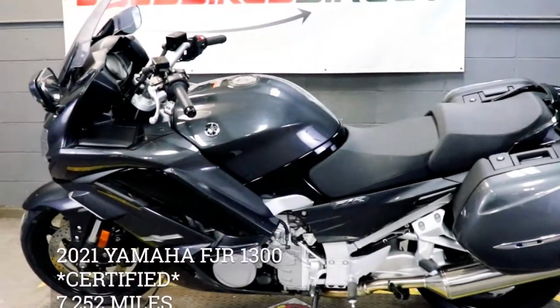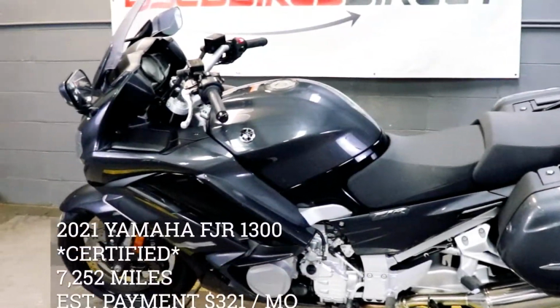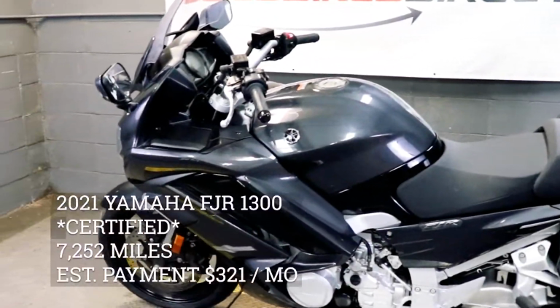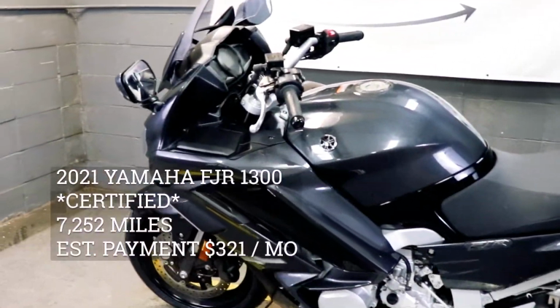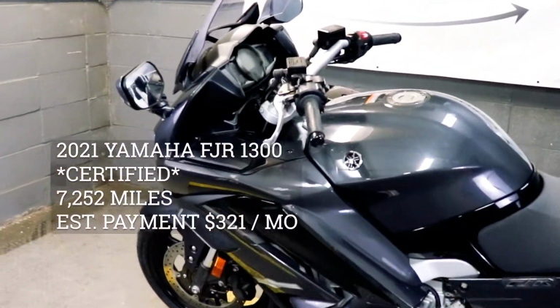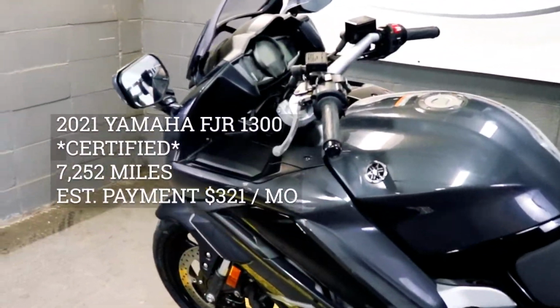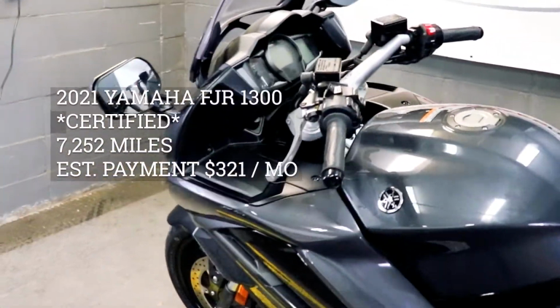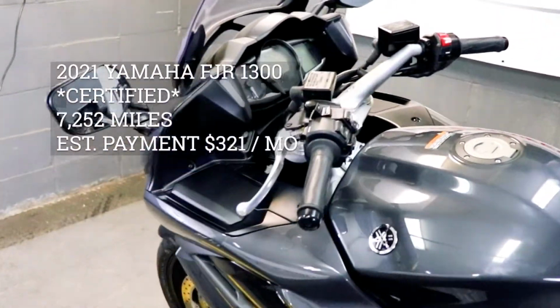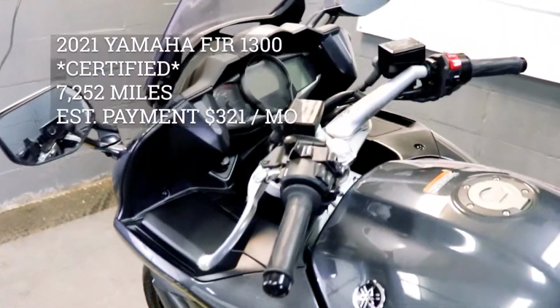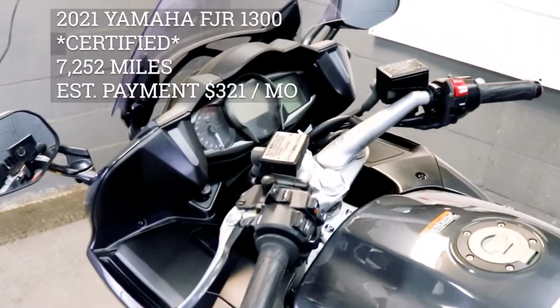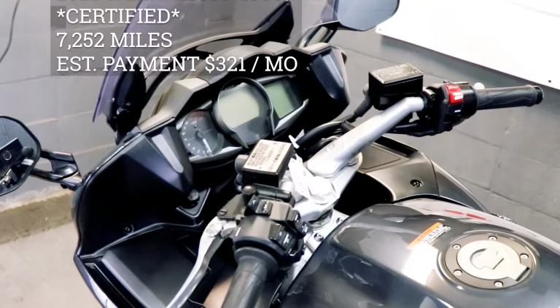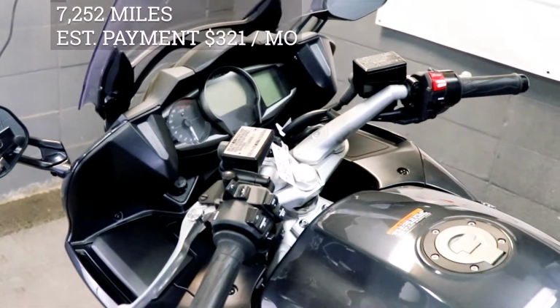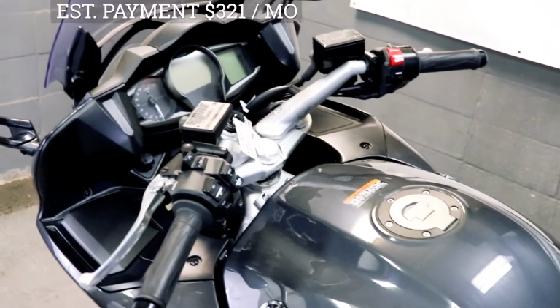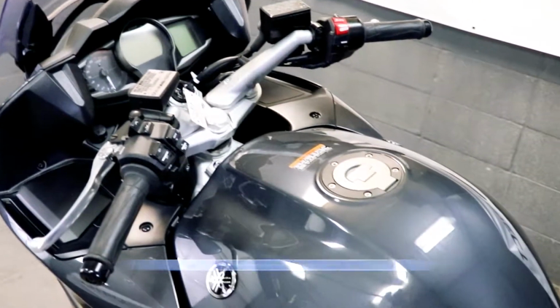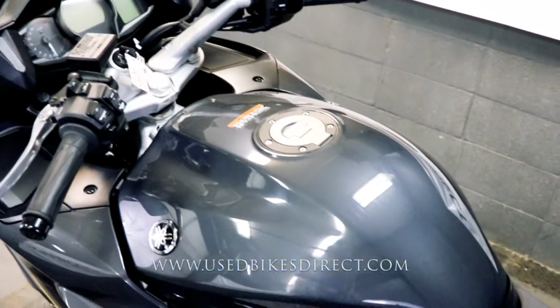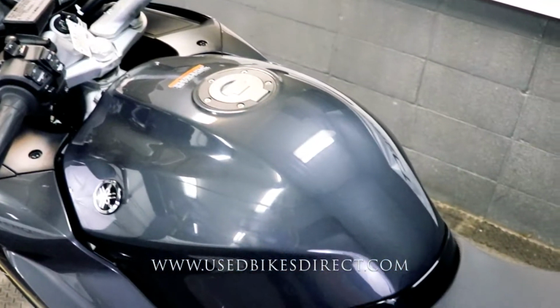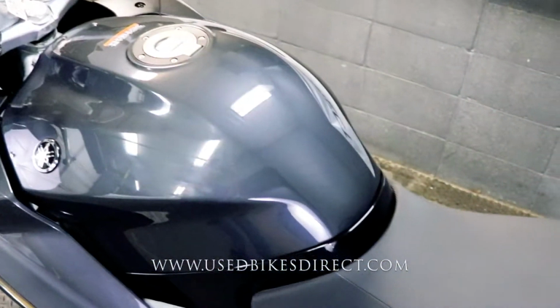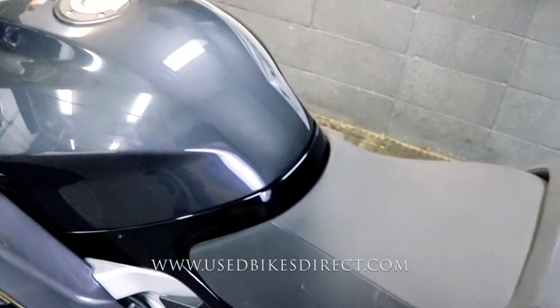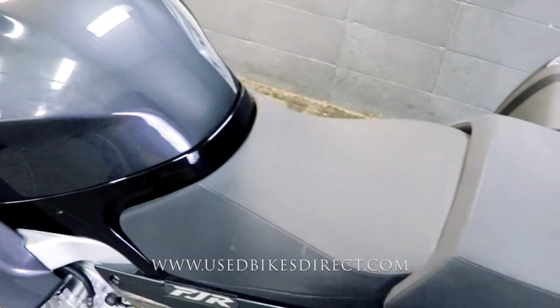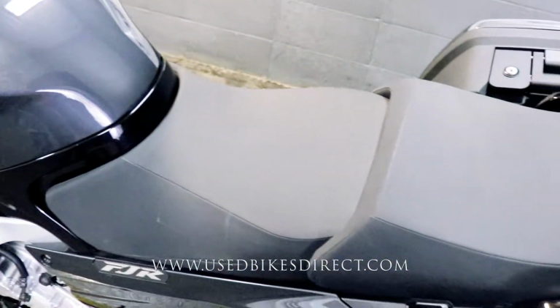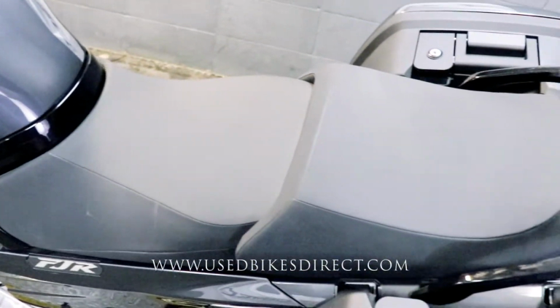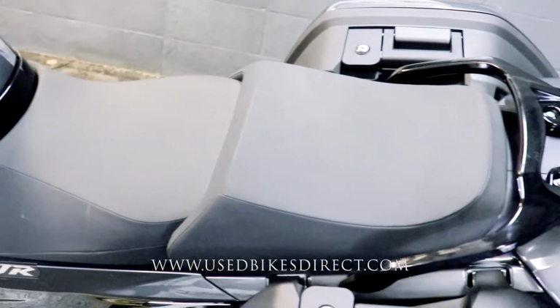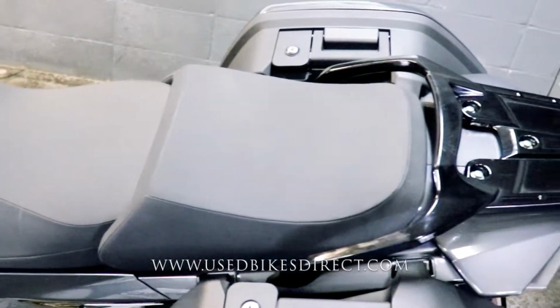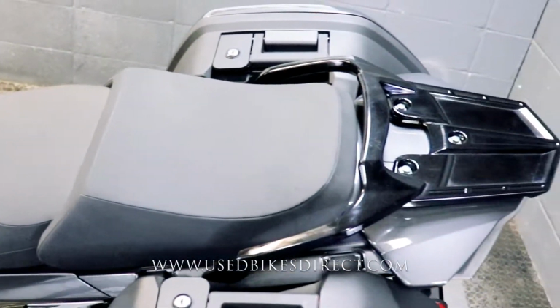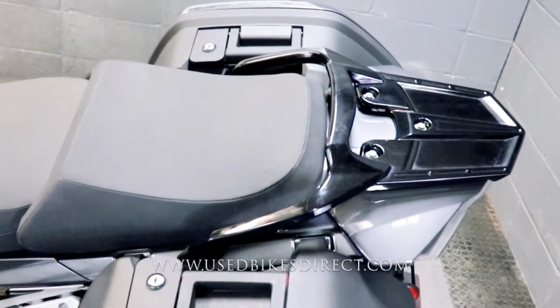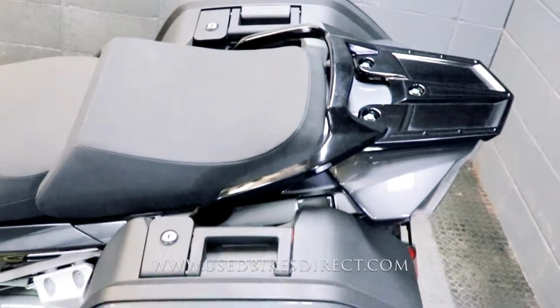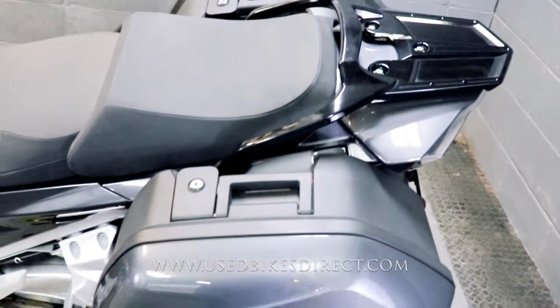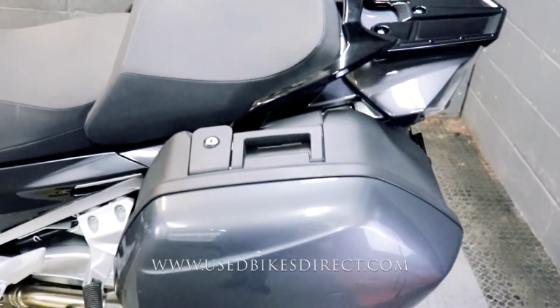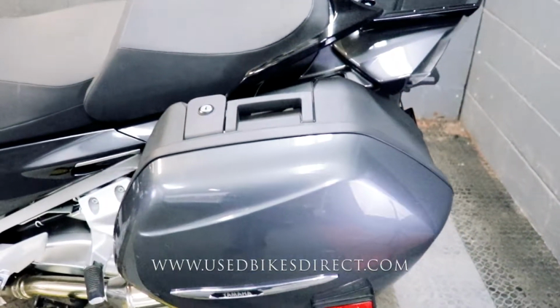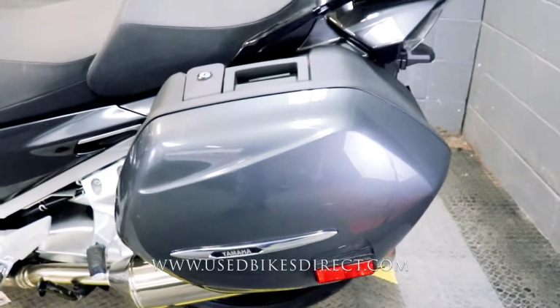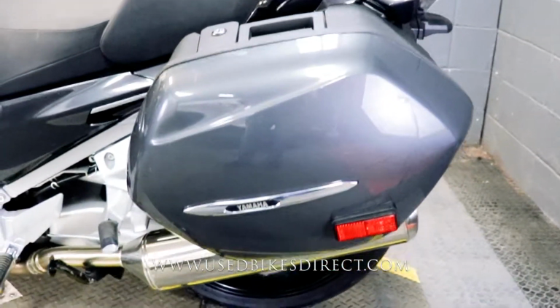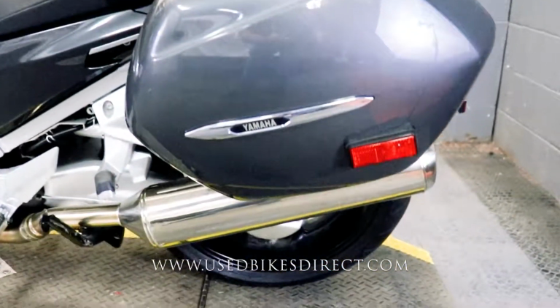Hey again guys, Nick here at Used Bikes Direct, checking out this '21 FJR. Hop on the website, usedbikesdirect.com, to see those detailed photos and specs. Give us a call with any questions at 866-576-2453.